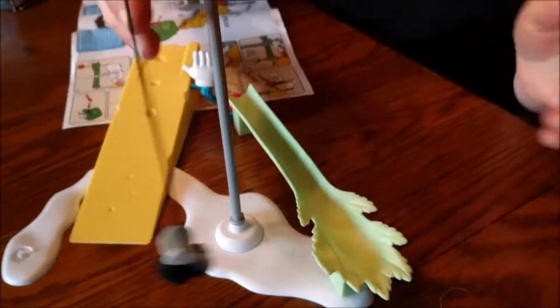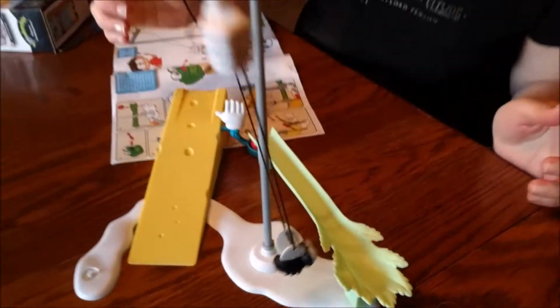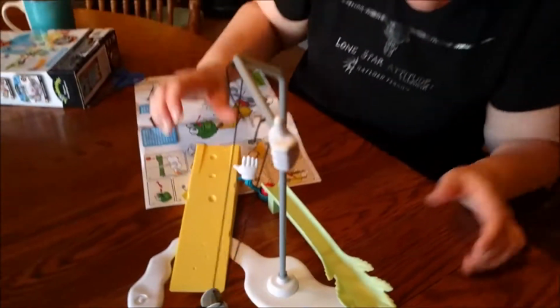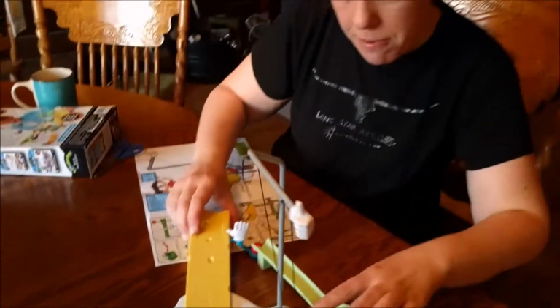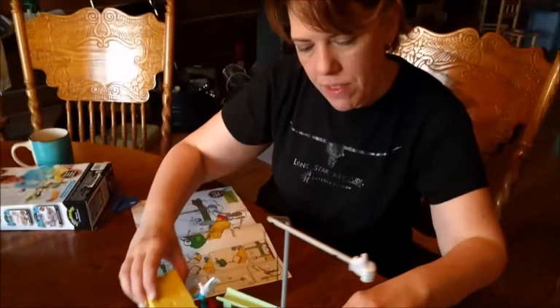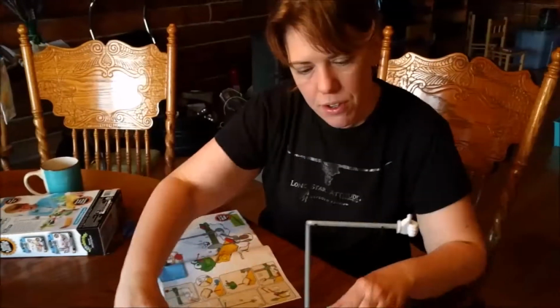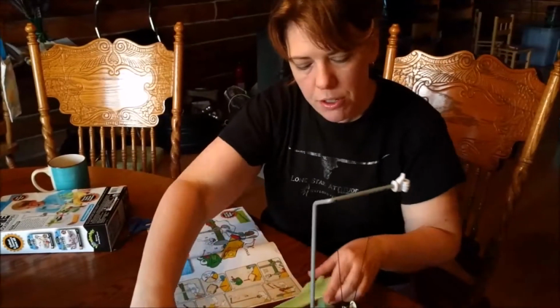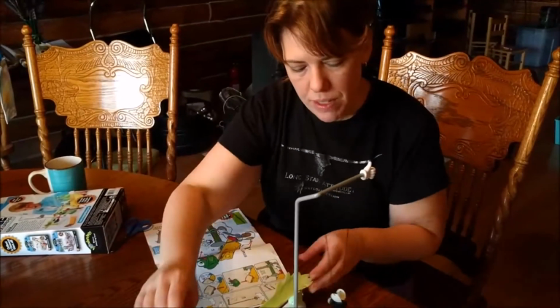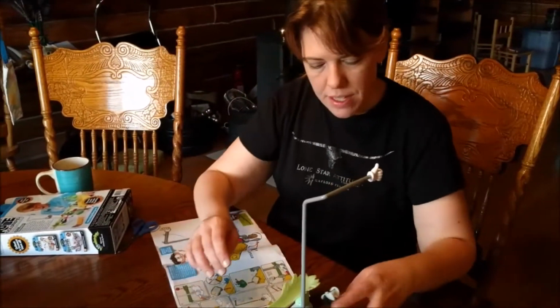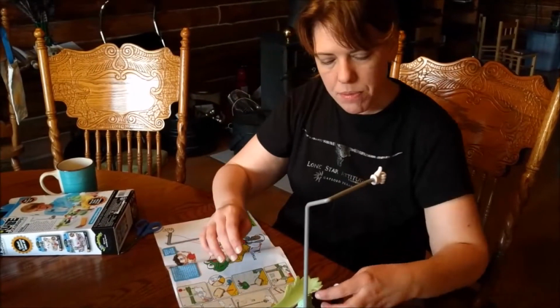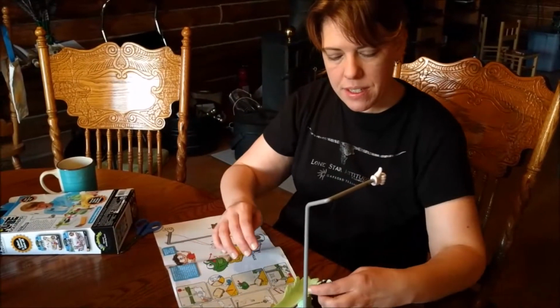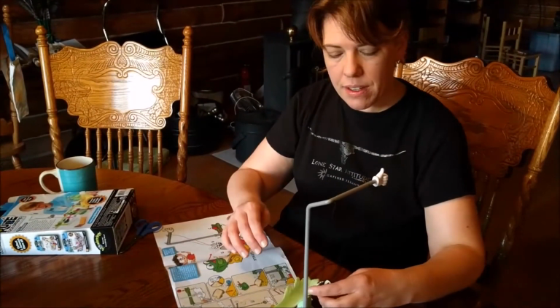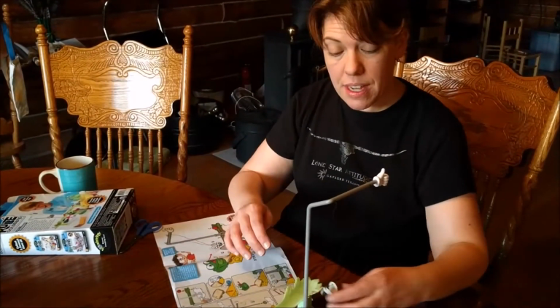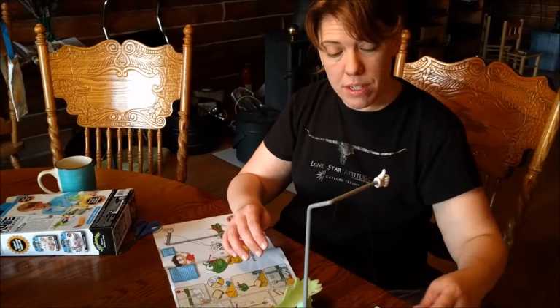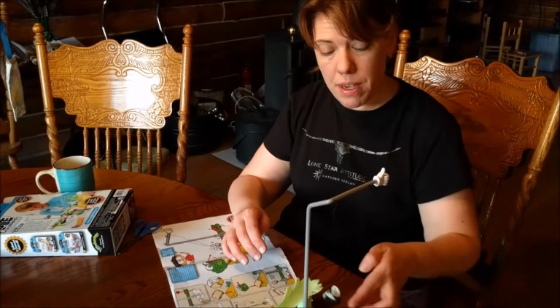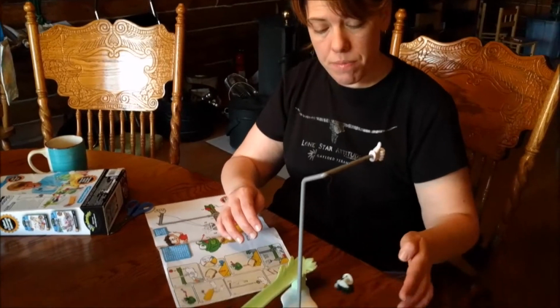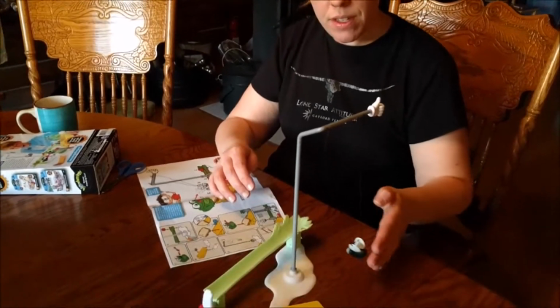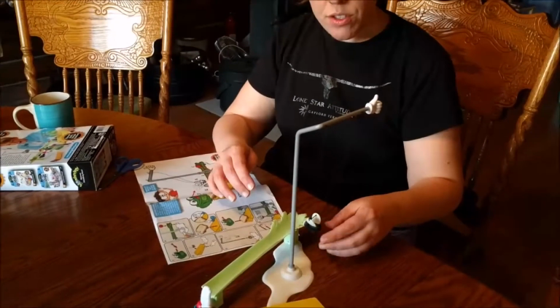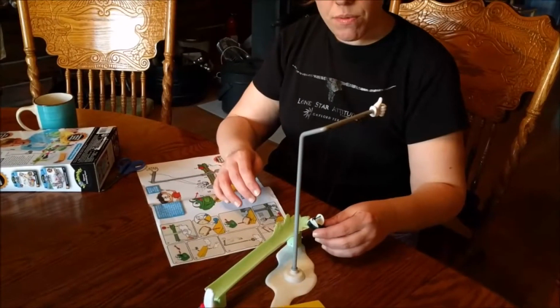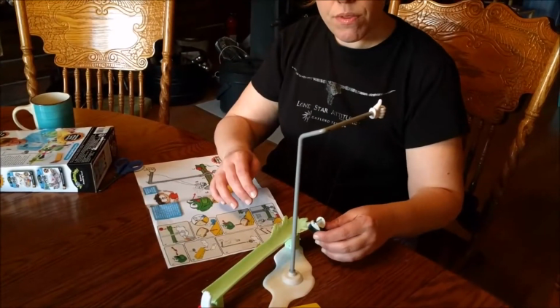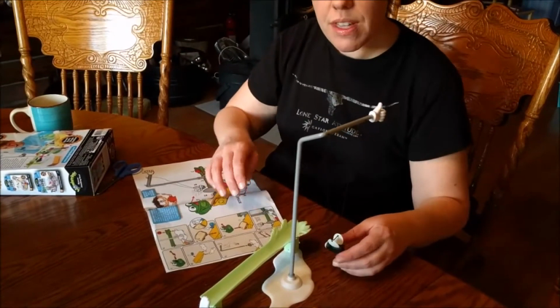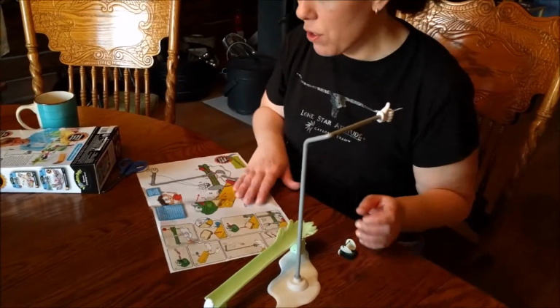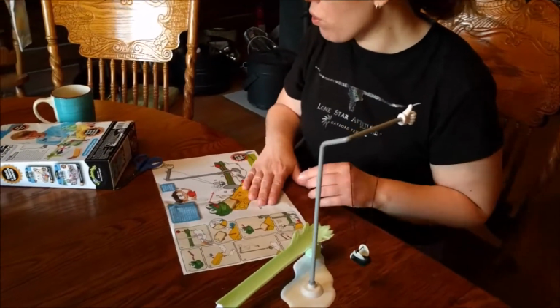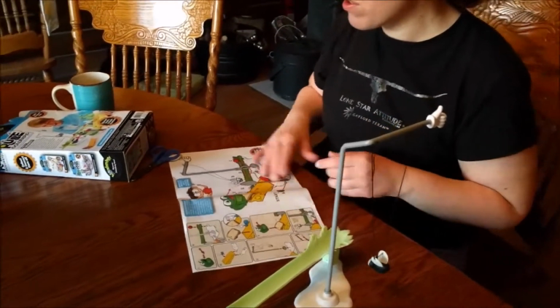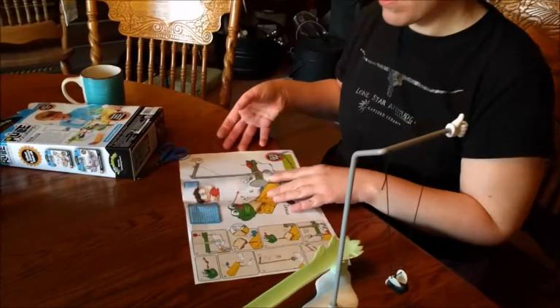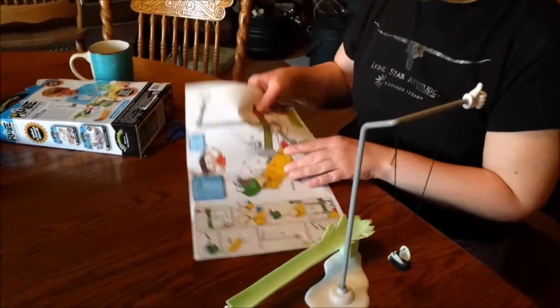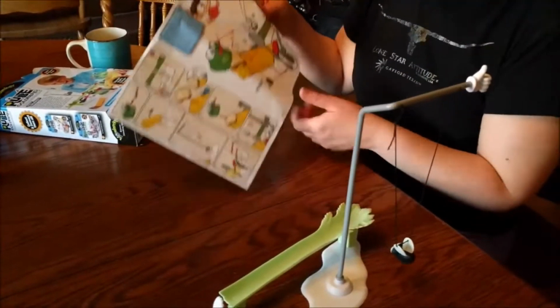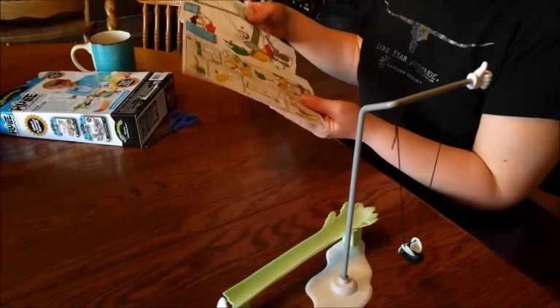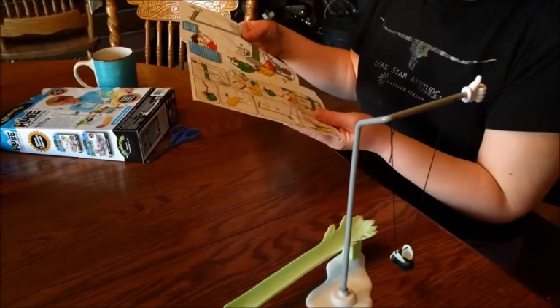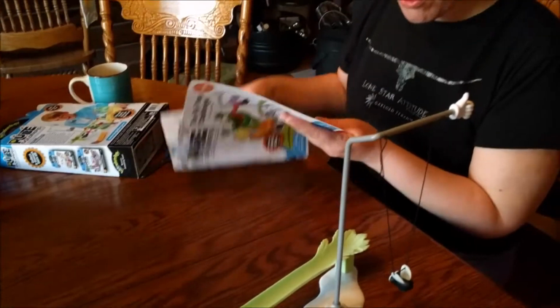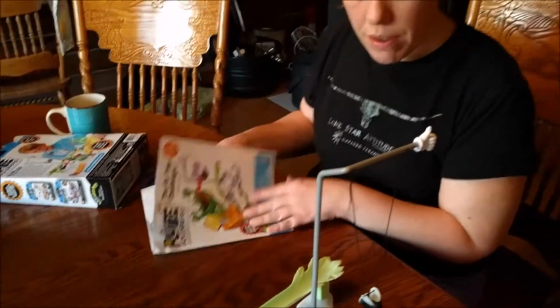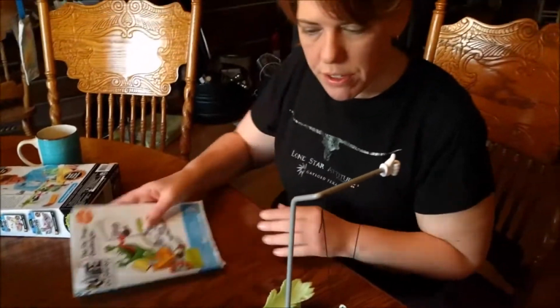And it slides in easy. There you go. See — yep, that is like the exact right spot. That is important. It is very important. The instructions are not clear. Yeah, the instructions were not very clear.